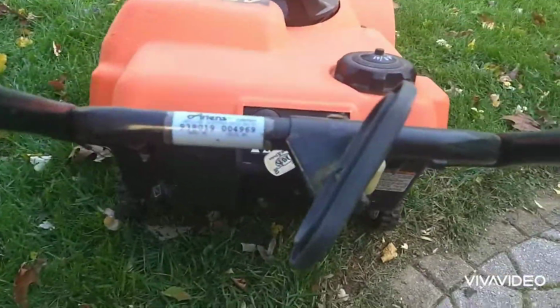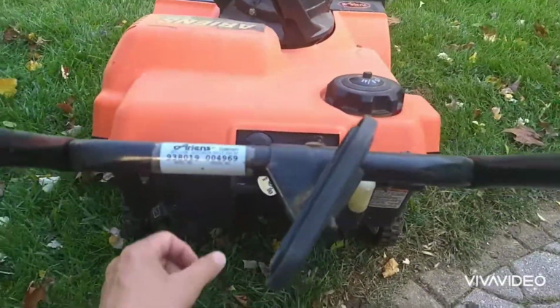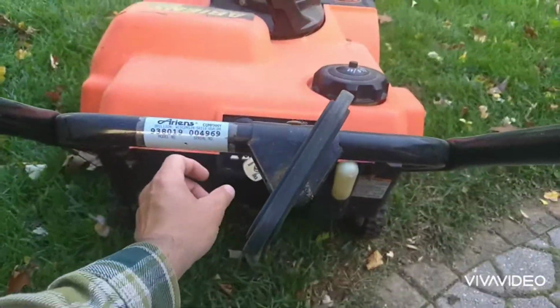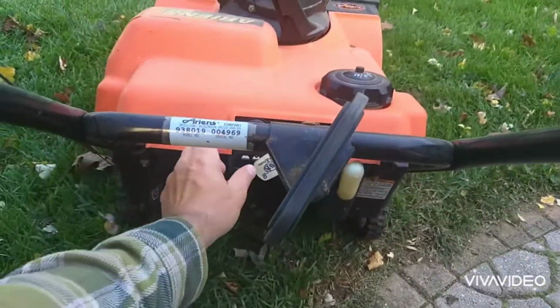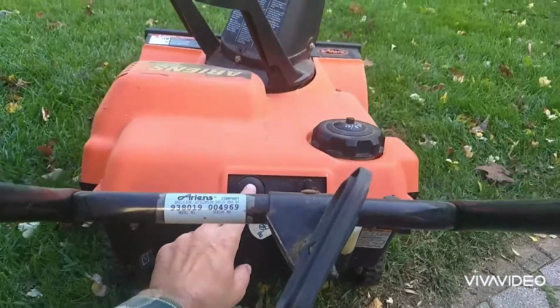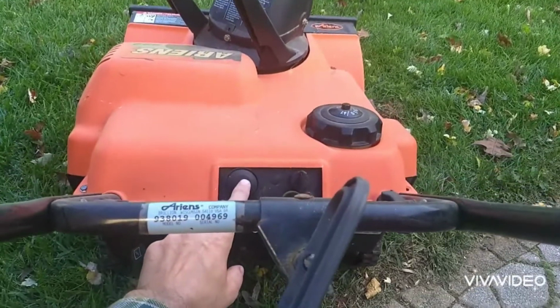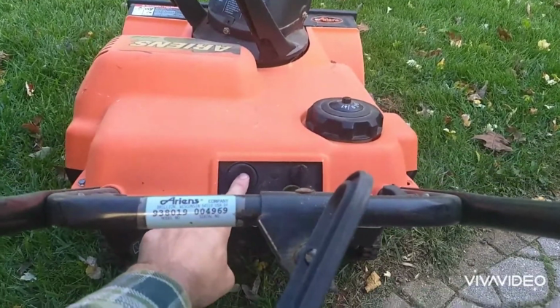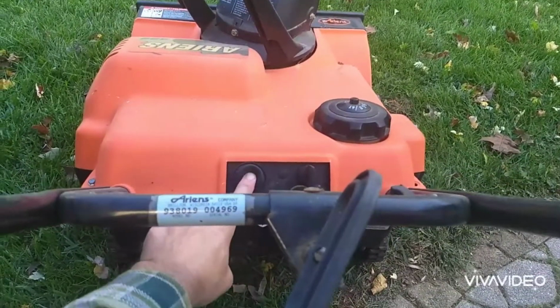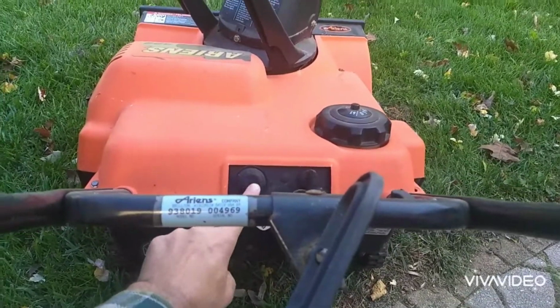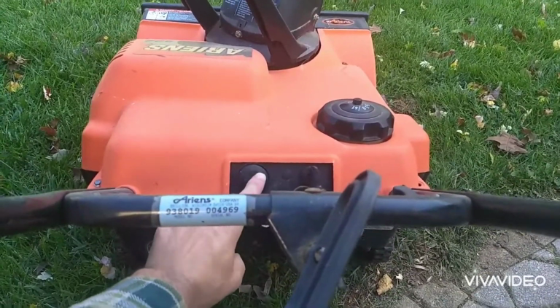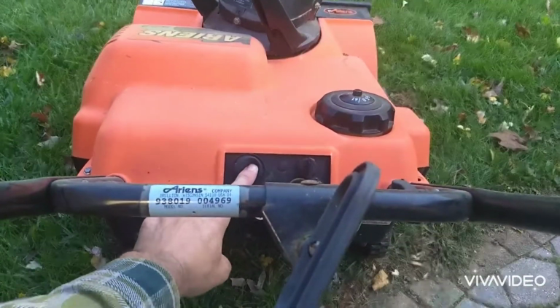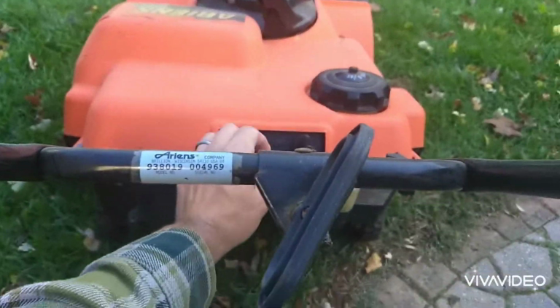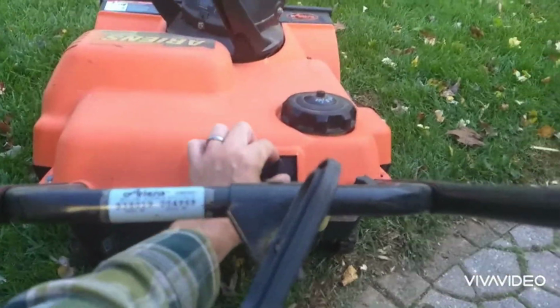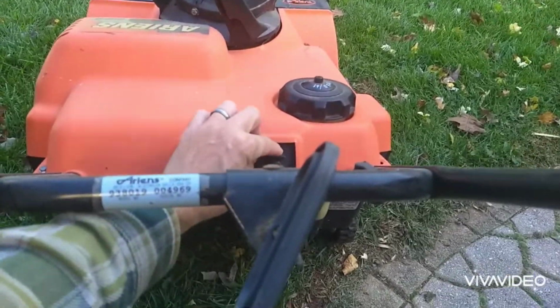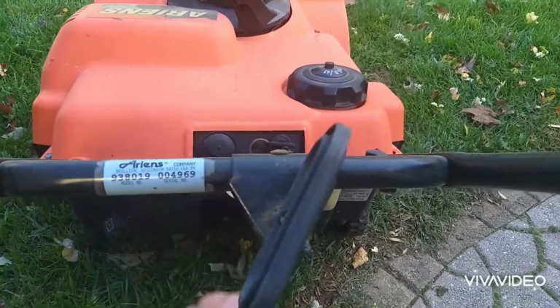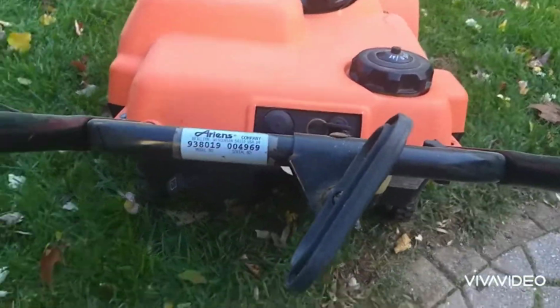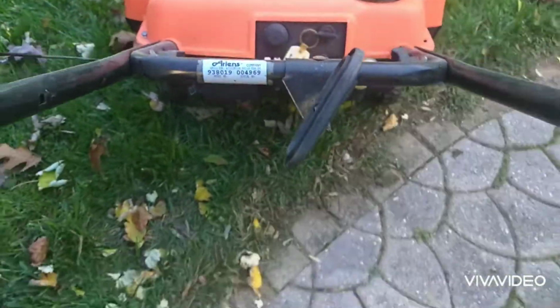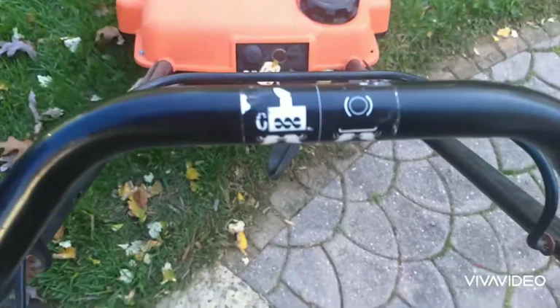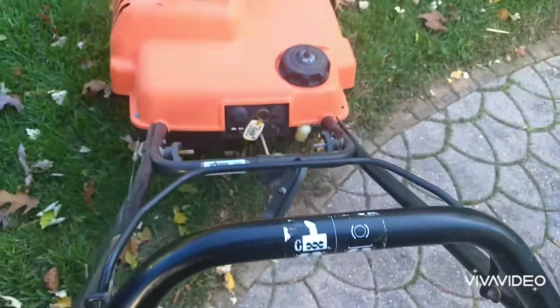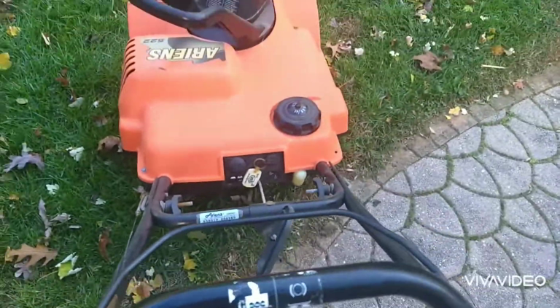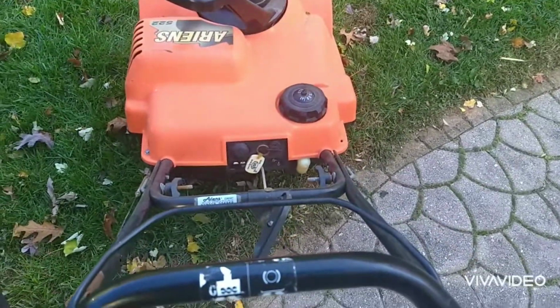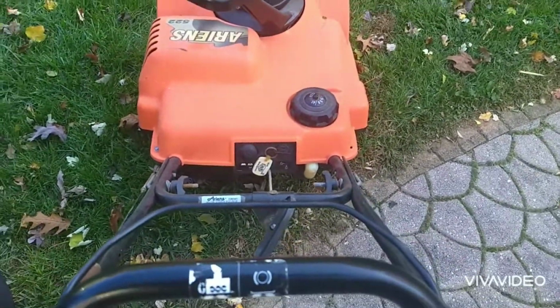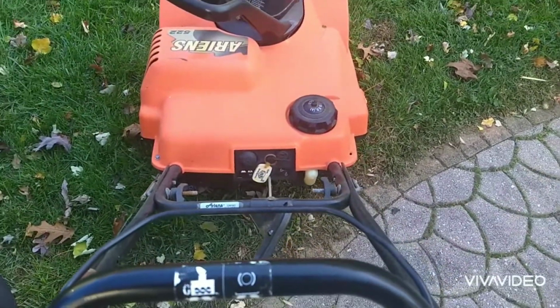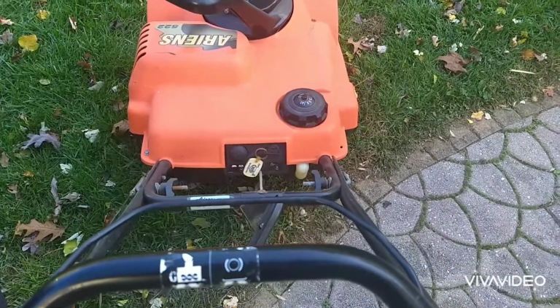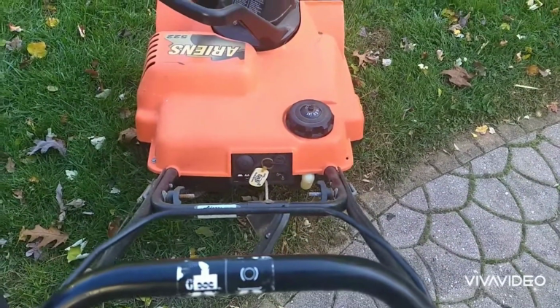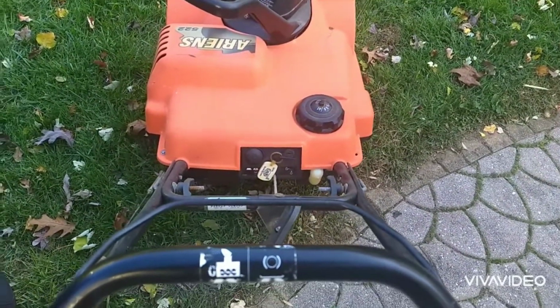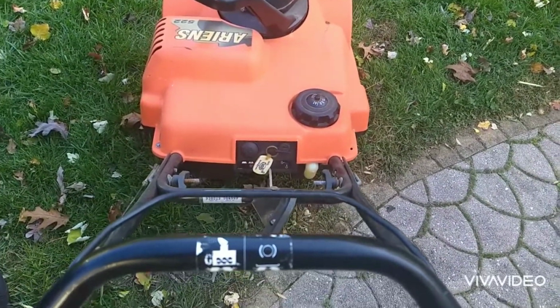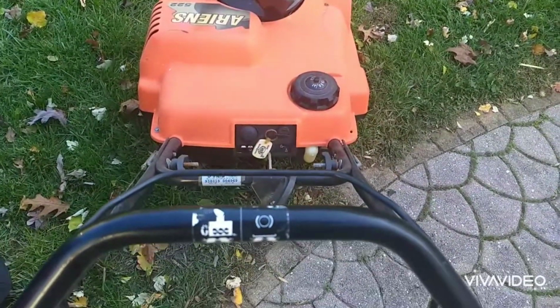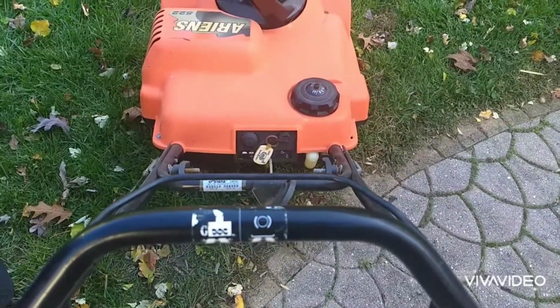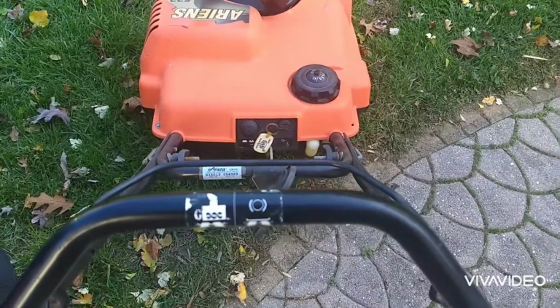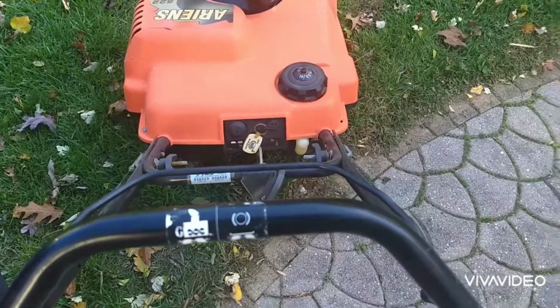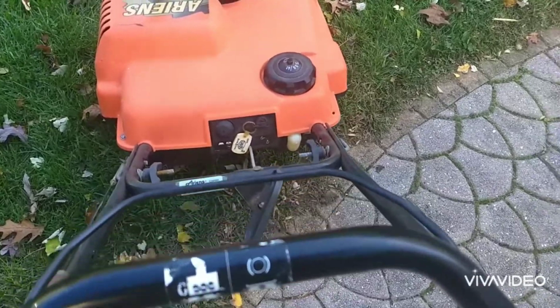All right, so I added the fuel. I'm going to prime it a few times. Turn it into the on position. And remember, this is the first time I'm starting it - it was completely empty. All I did was just add some of the fuel.